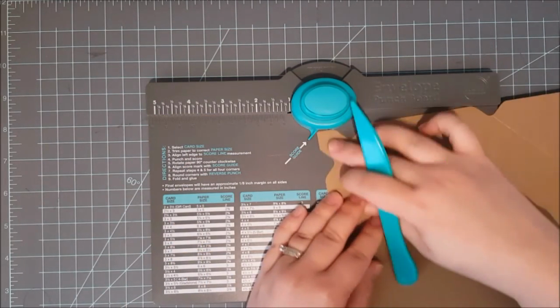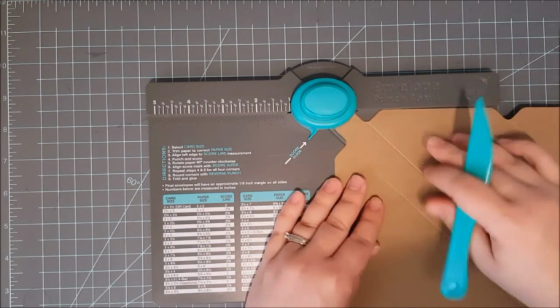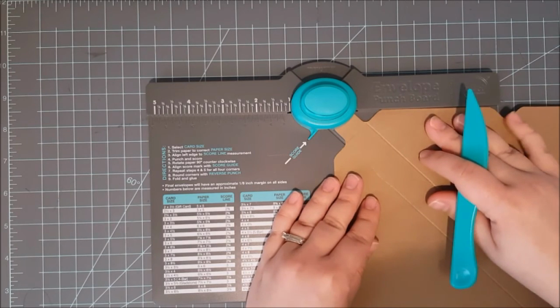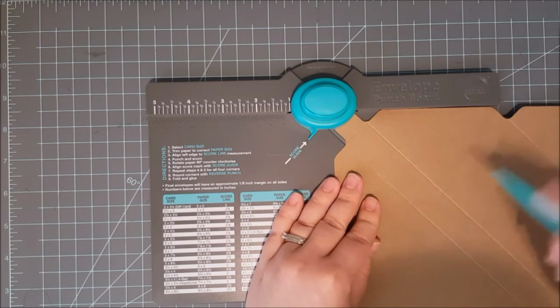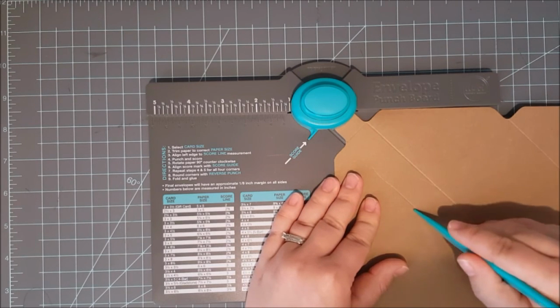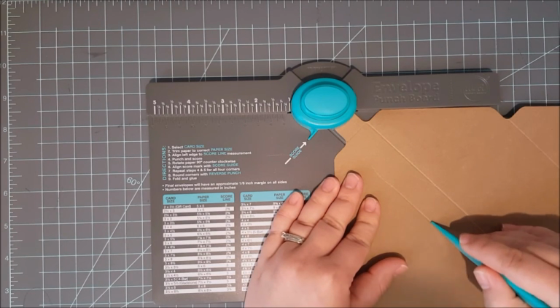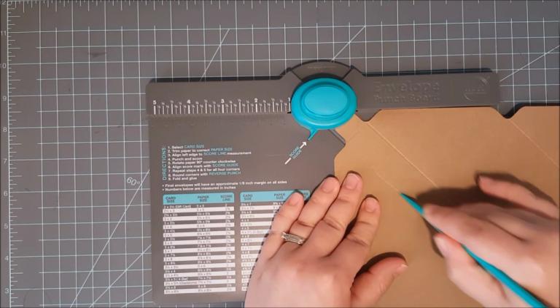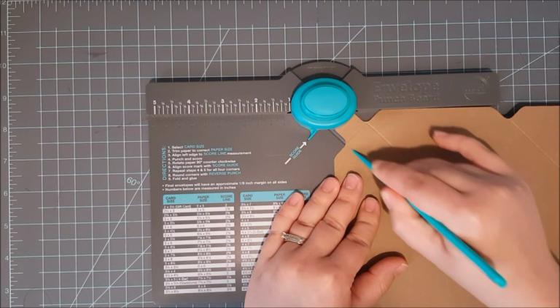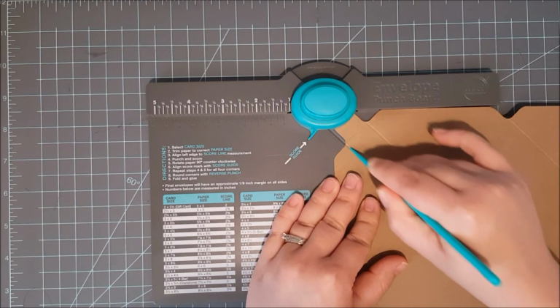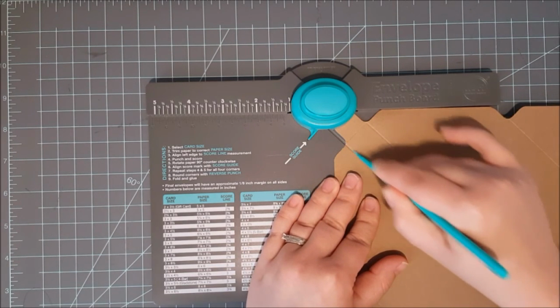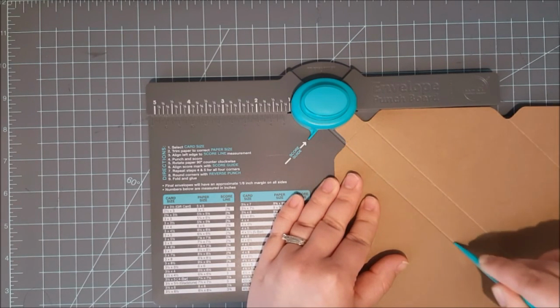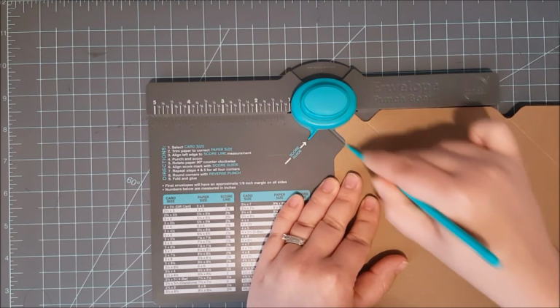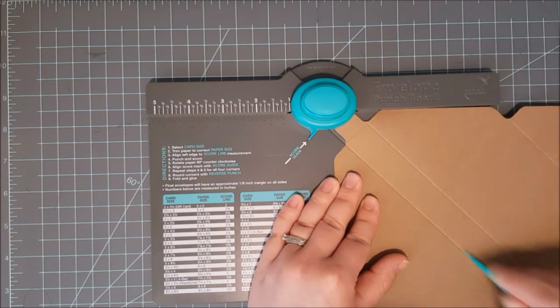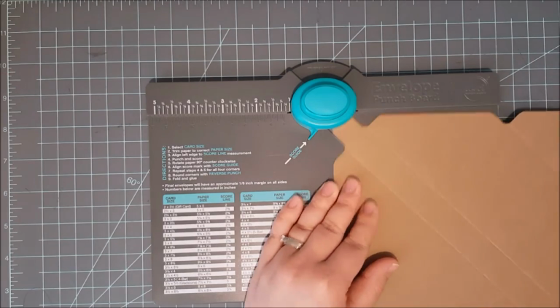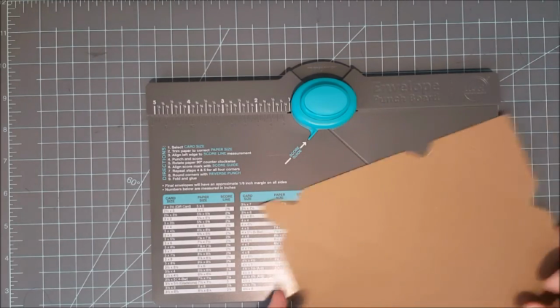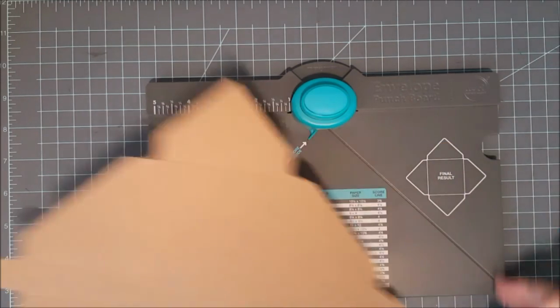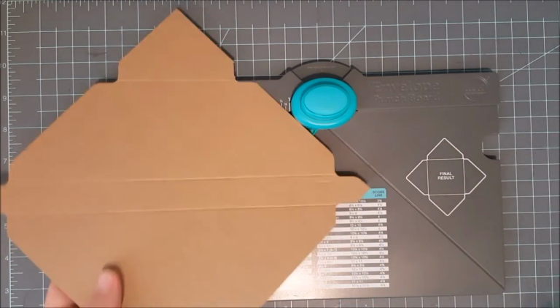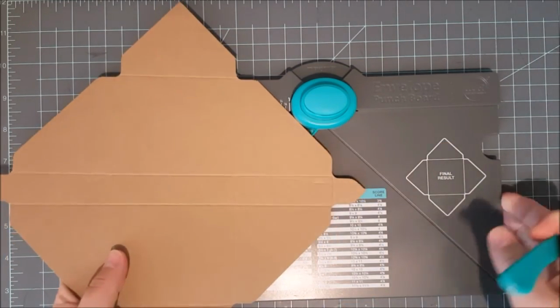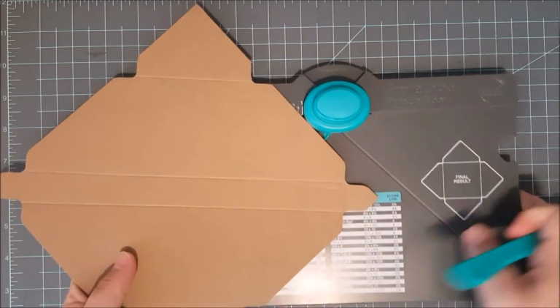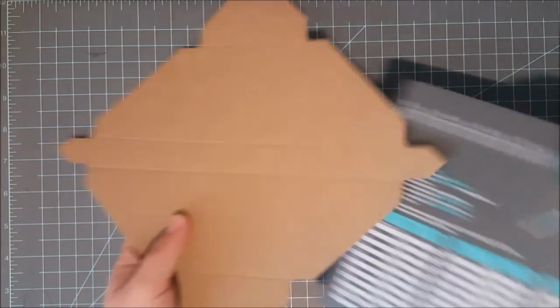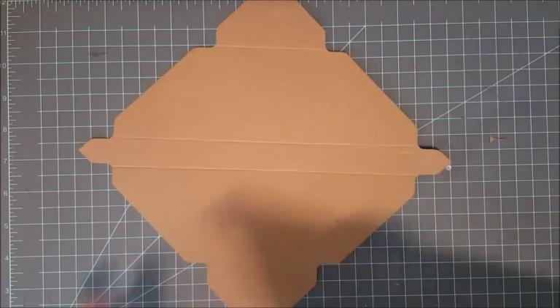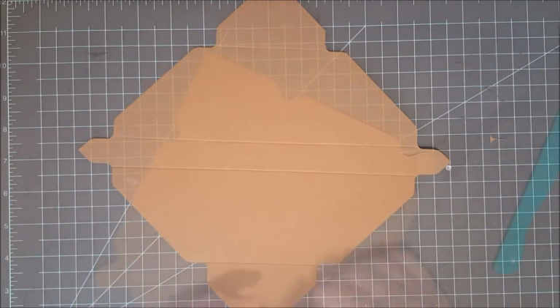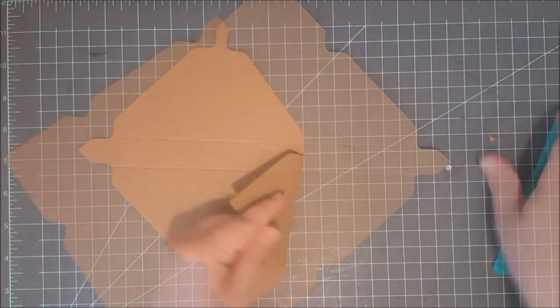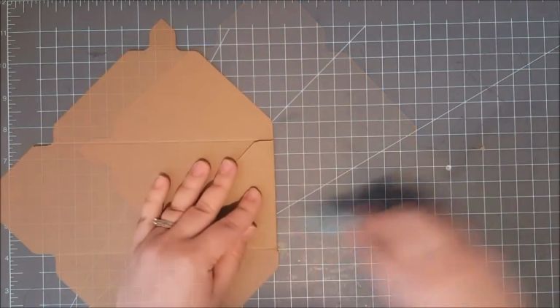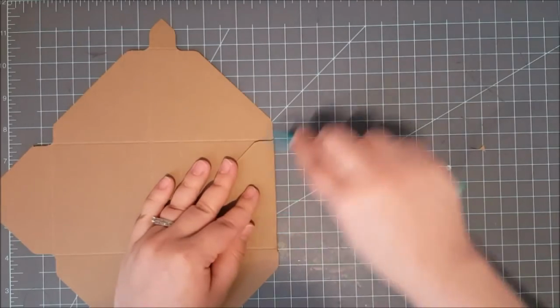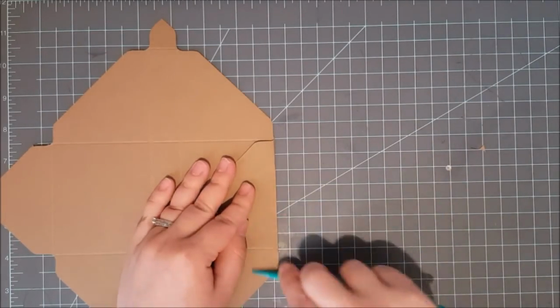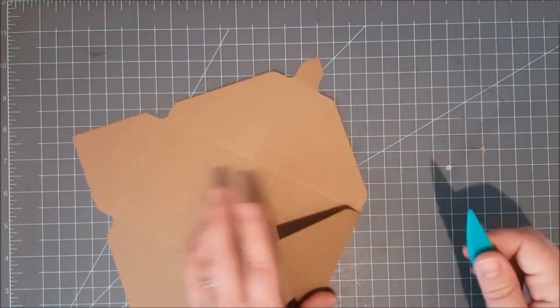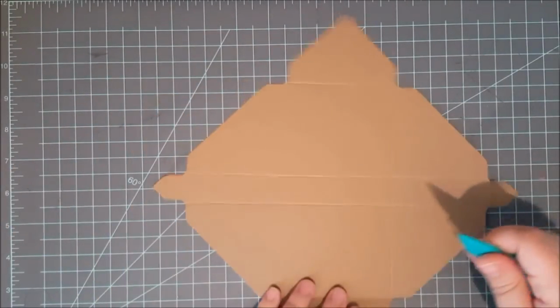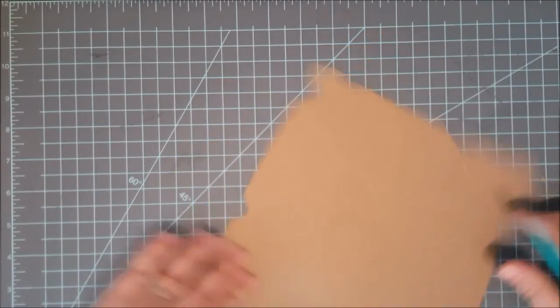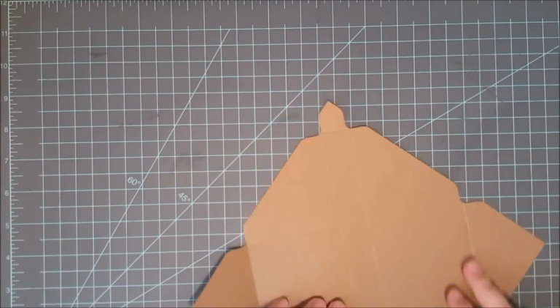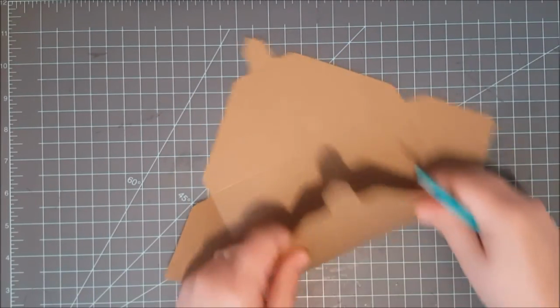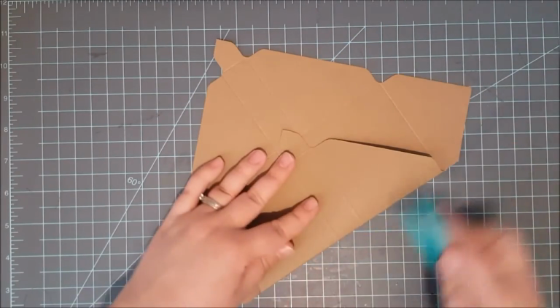This is a little easier because you've already got the punch on this end, so you can see exactly where you need to line it up. Your box template should look like this when it's done, or a version of this if you're doing a different size.